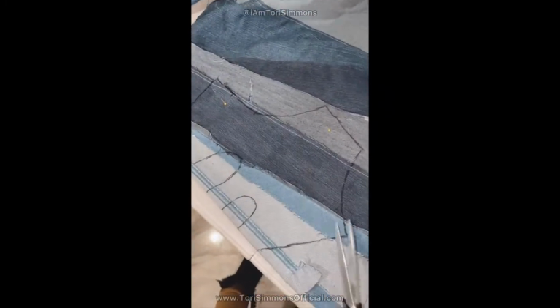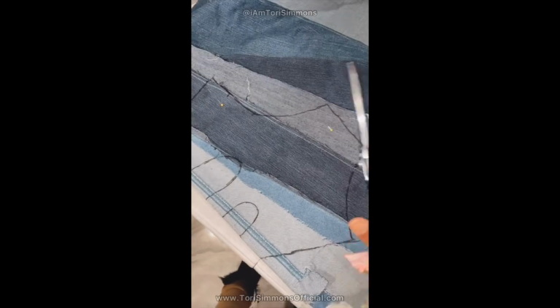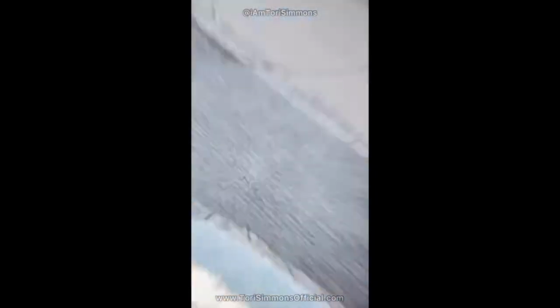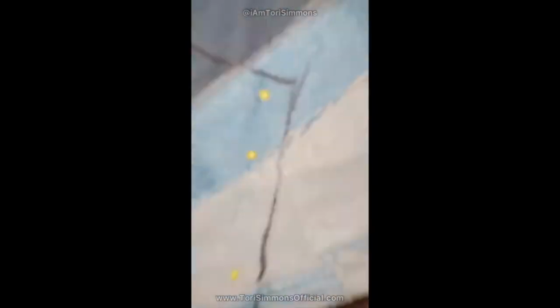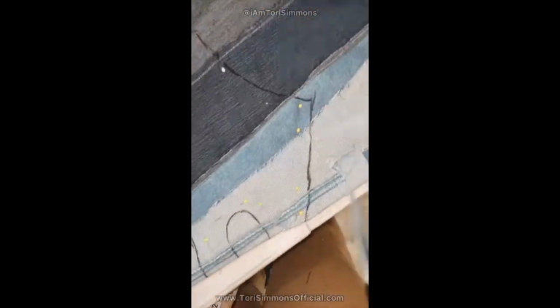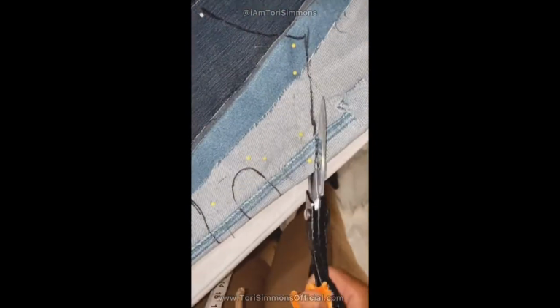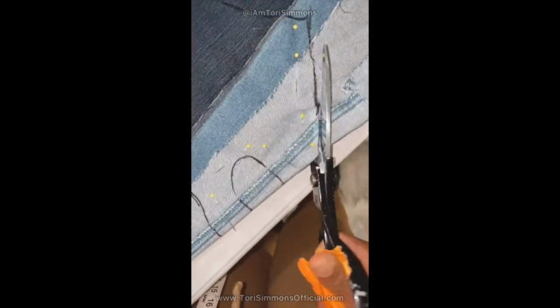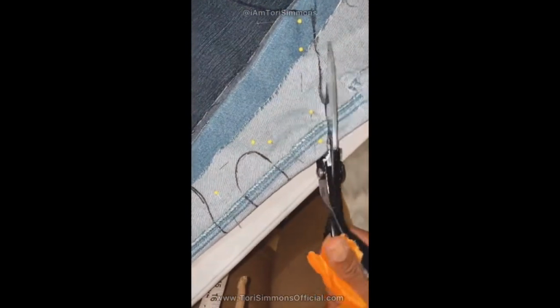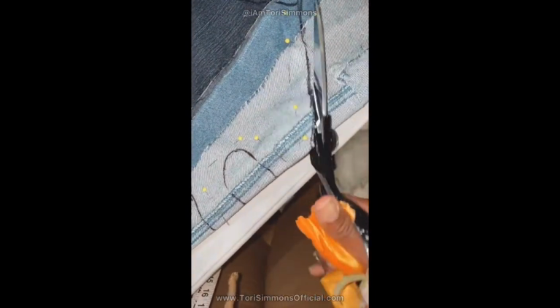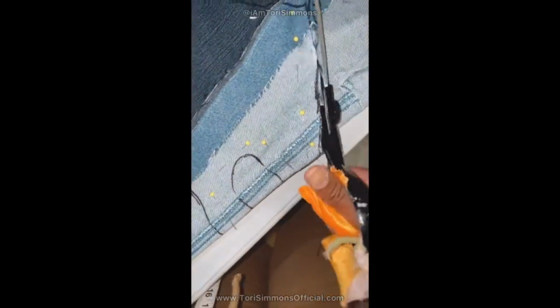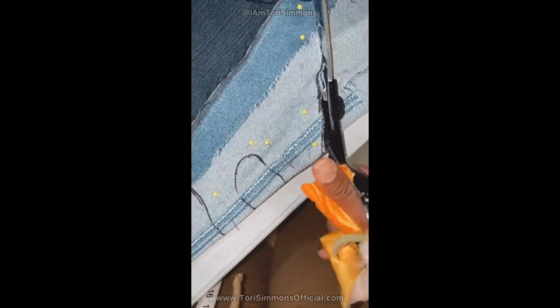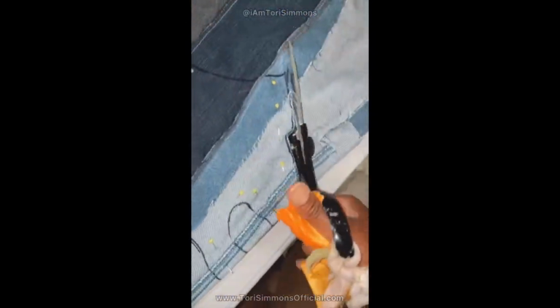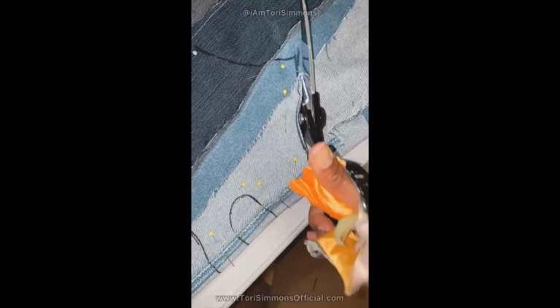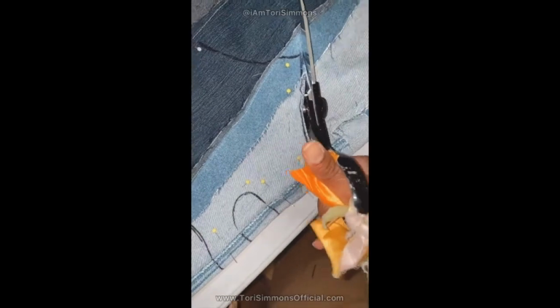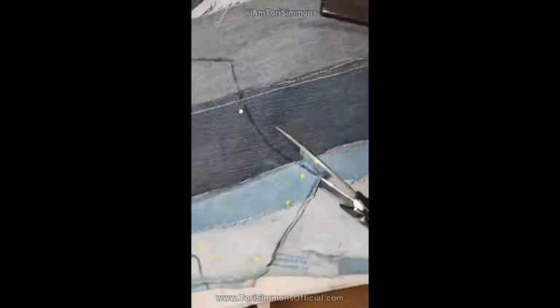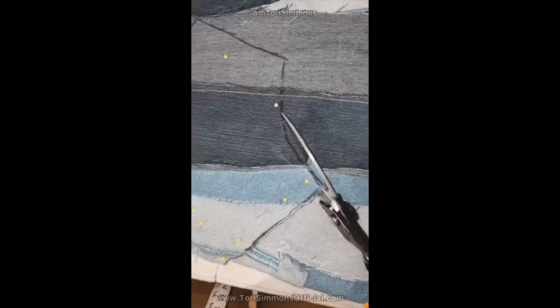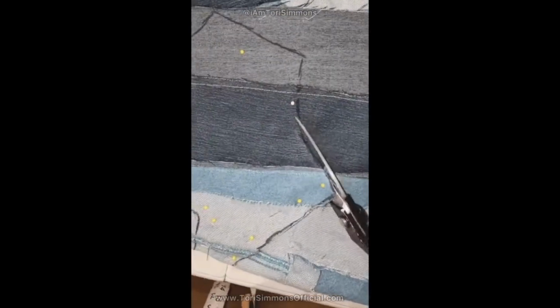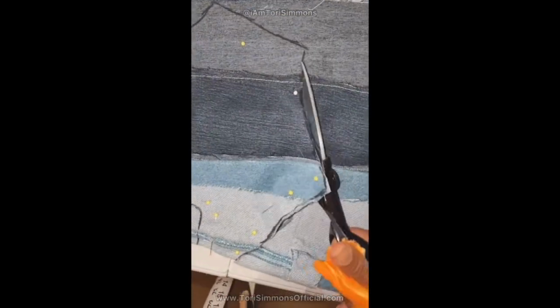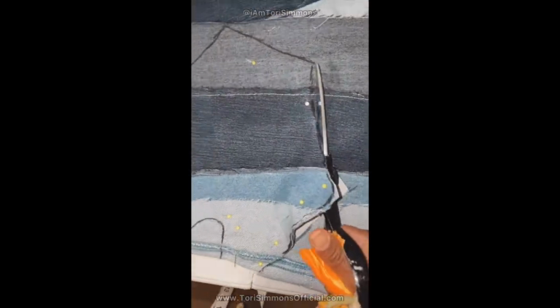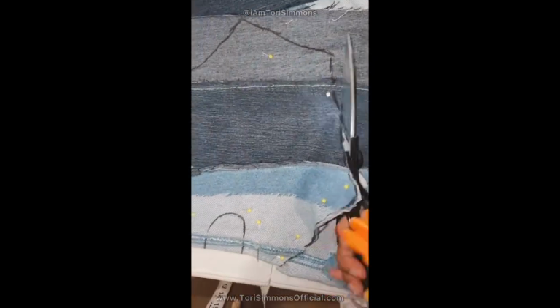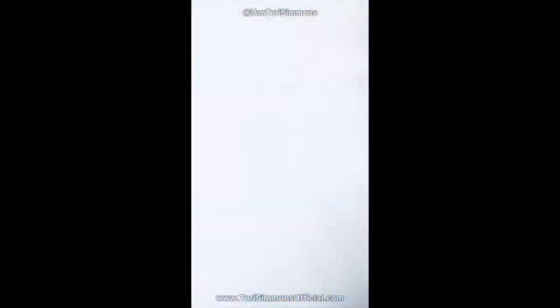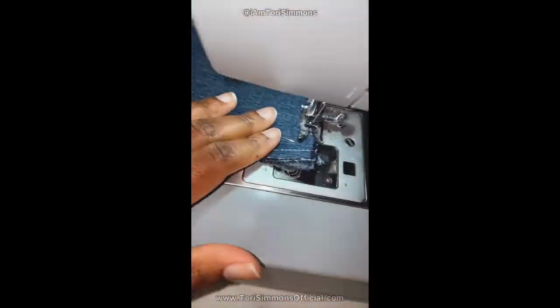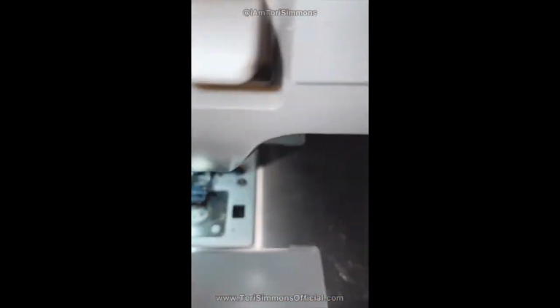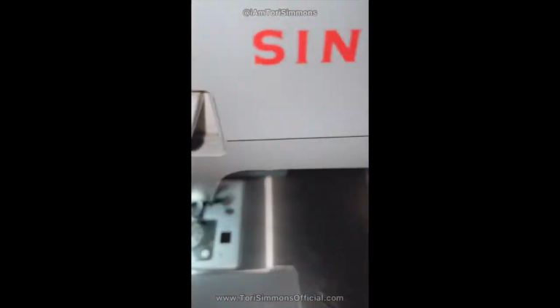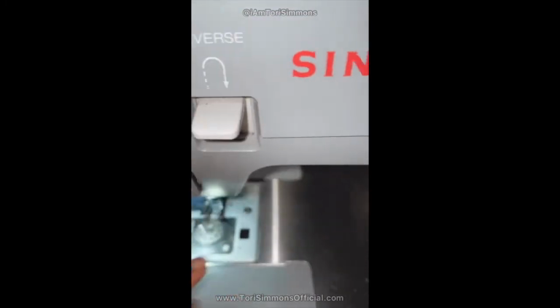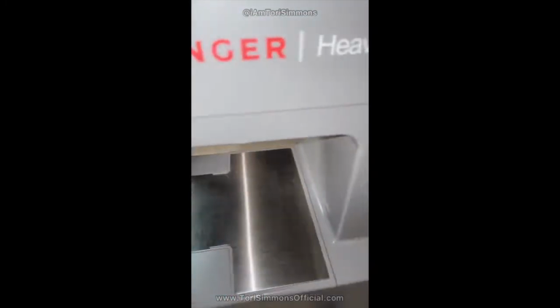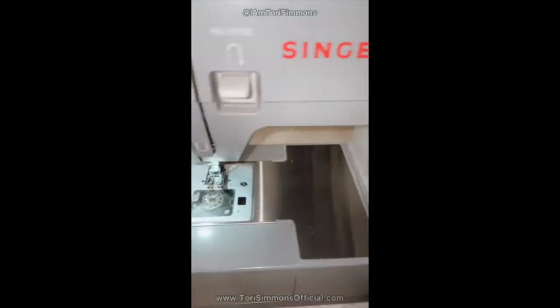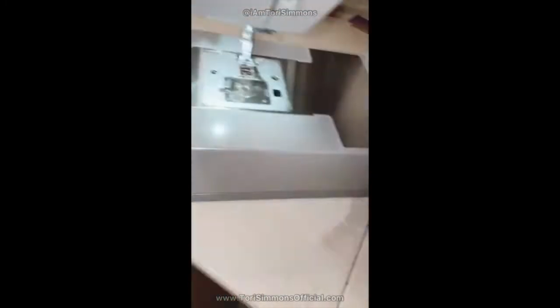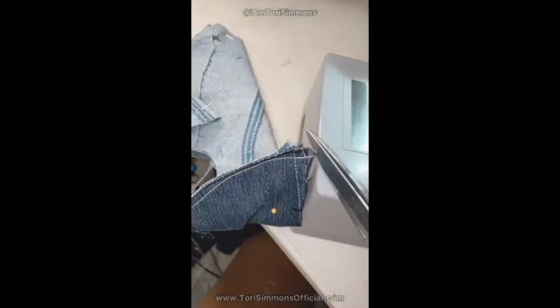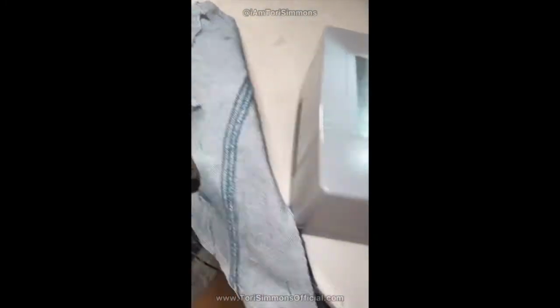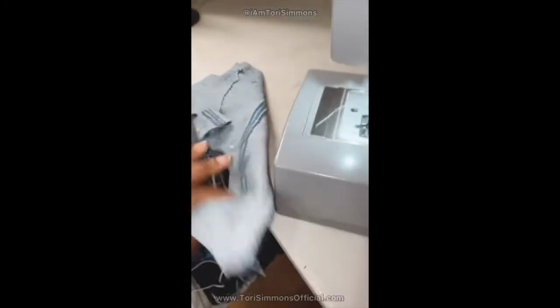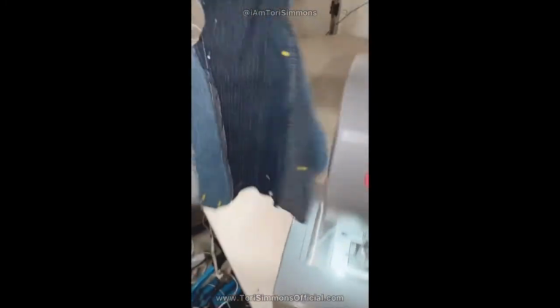Trace it out and you're going to cut it out. And remember, do not cut your fucking pins when you're cutting, because it's going to be a bitch to get those scissors sharpened, okay? Don't be like me, be better. Once you cut that bitch out, you want to stitch that bitch out.